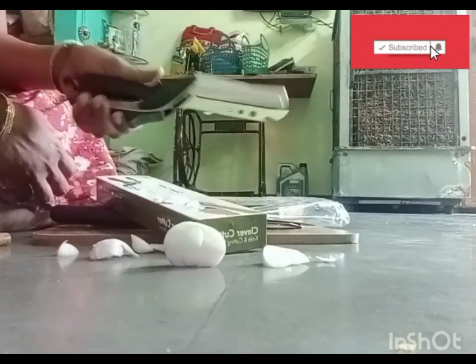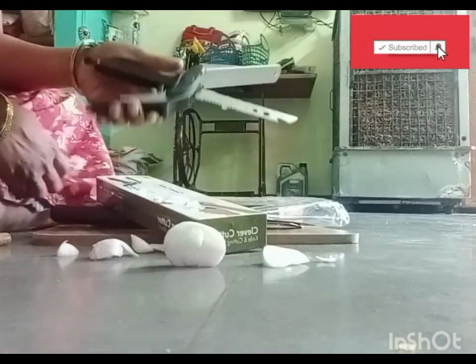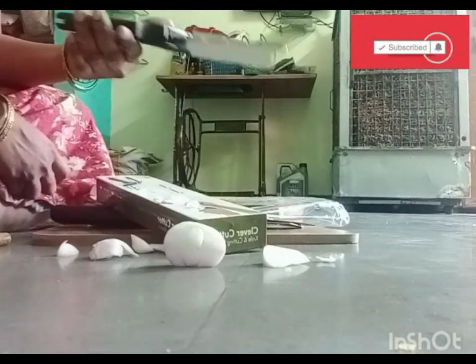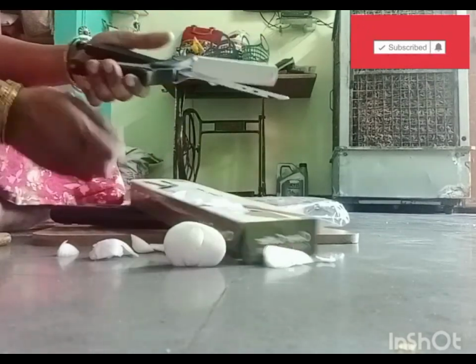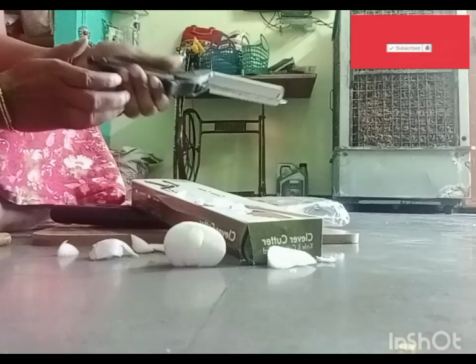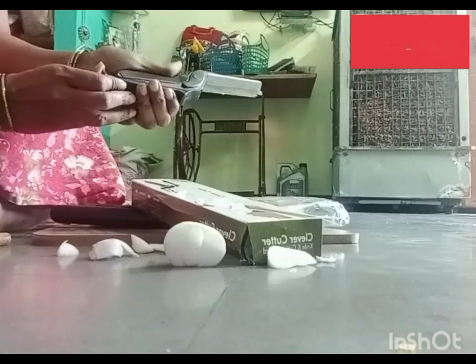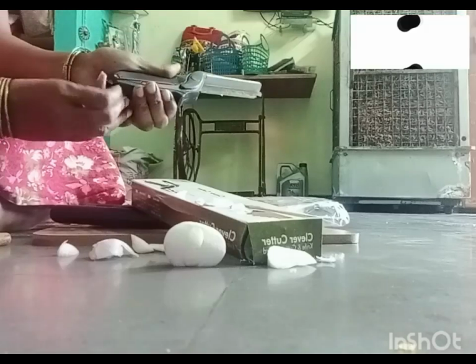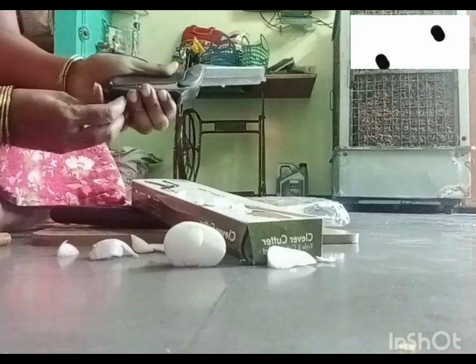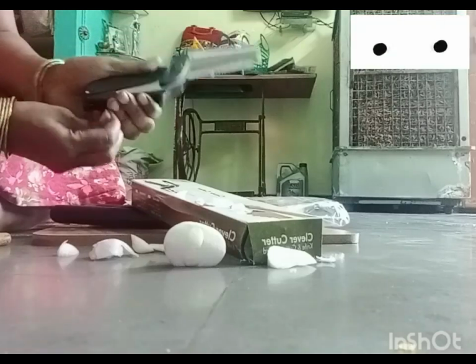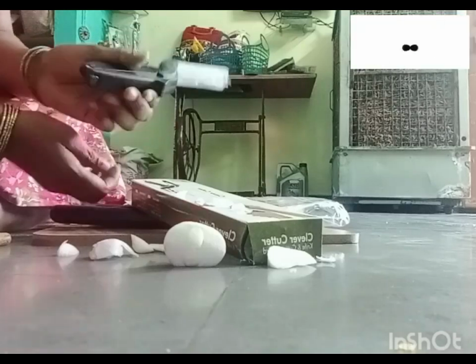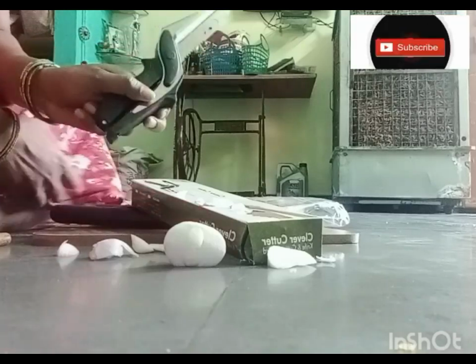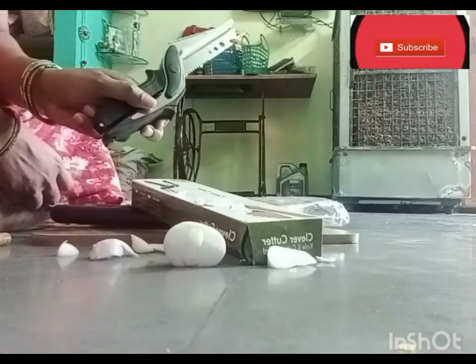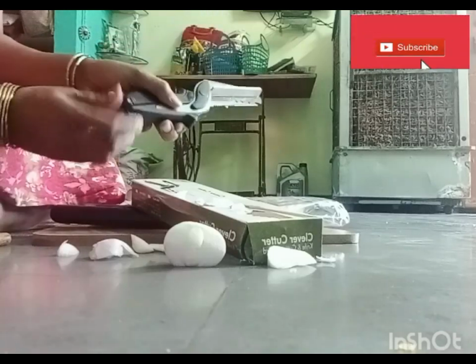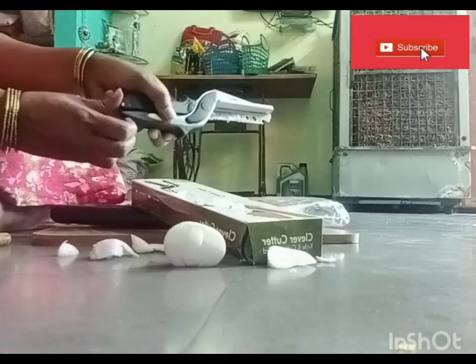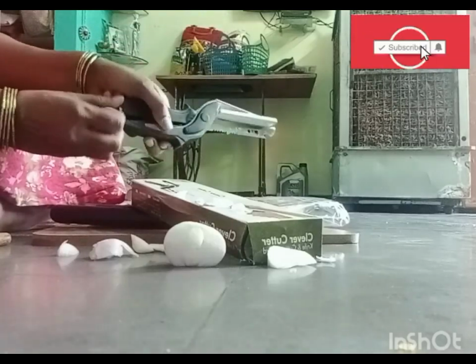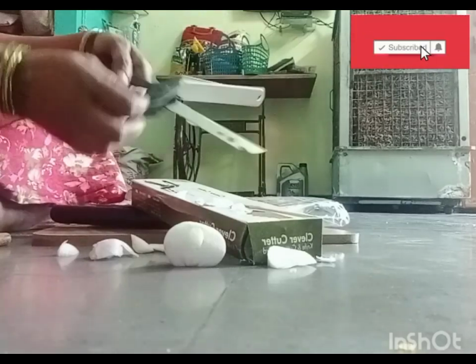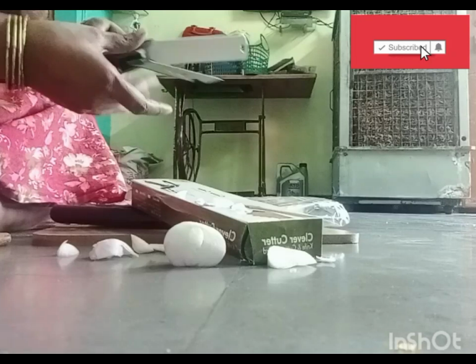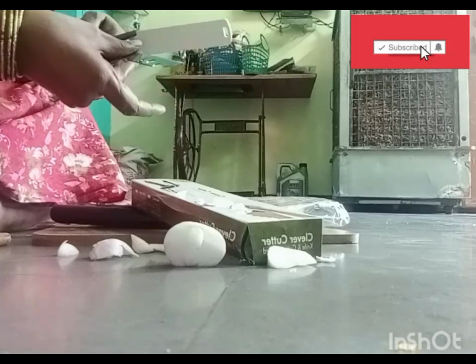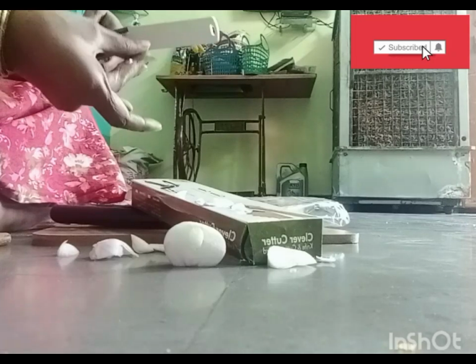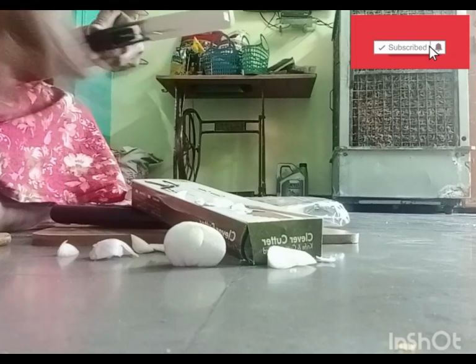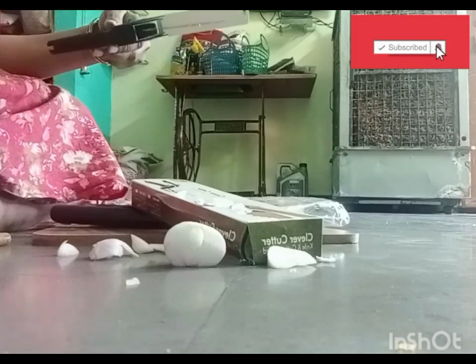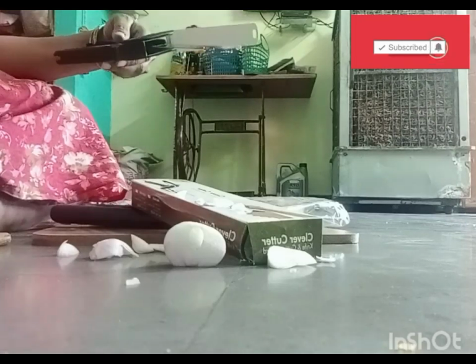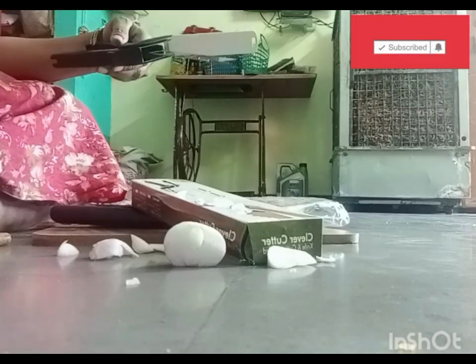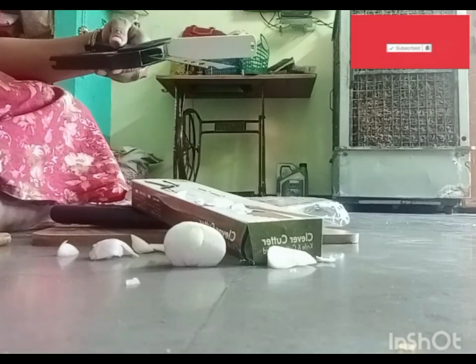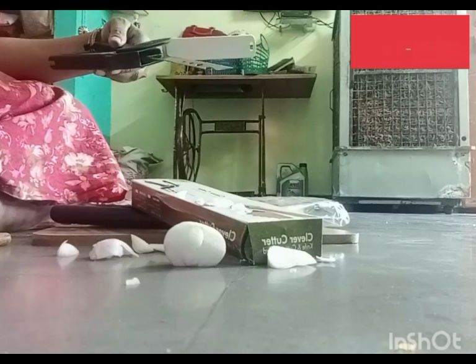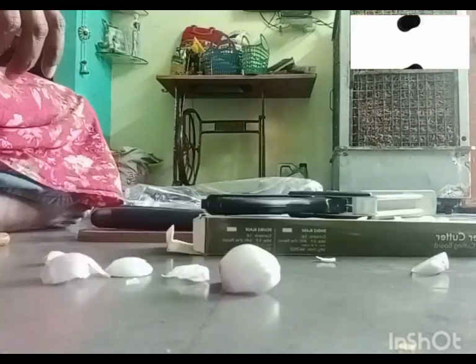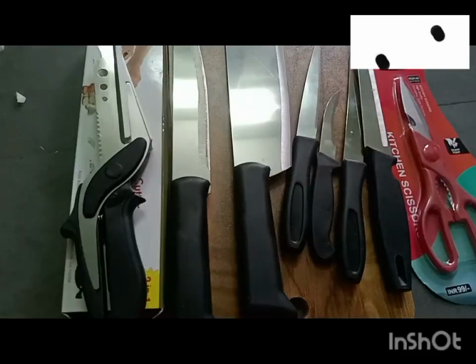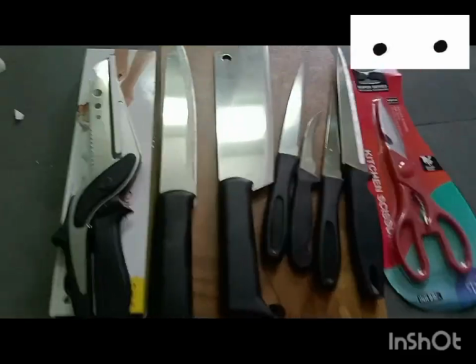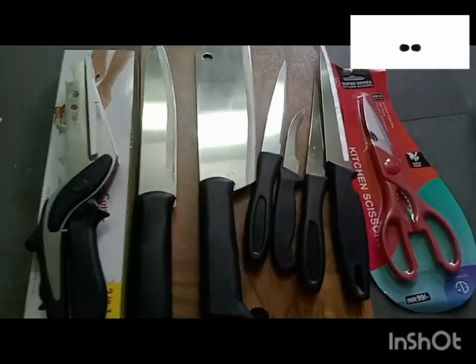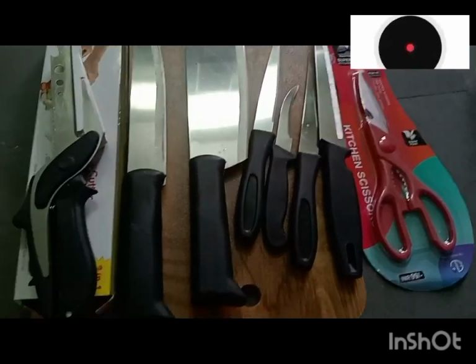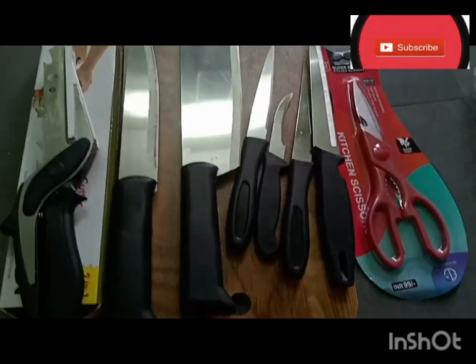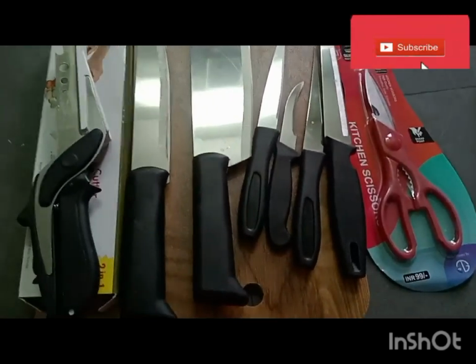I will try to get a good place in the kitchen. This has to be done. Finally, I will start cooking in the kitchen. This is the kitchen set.